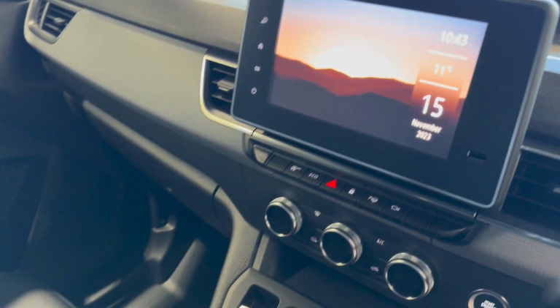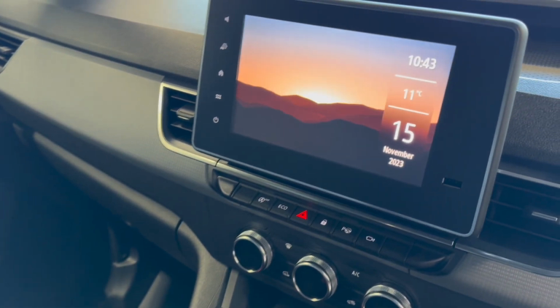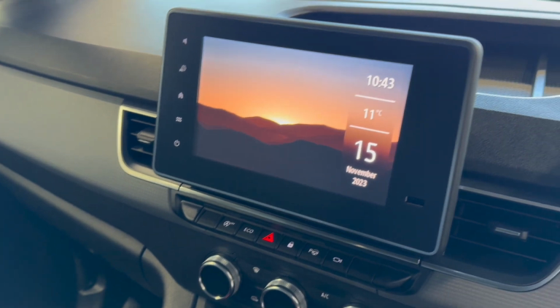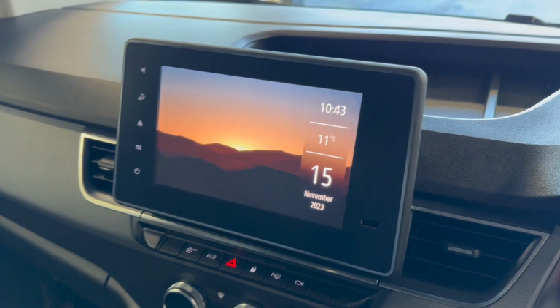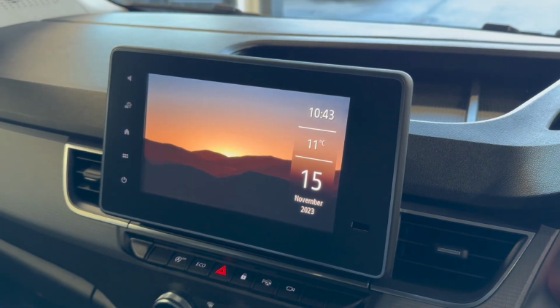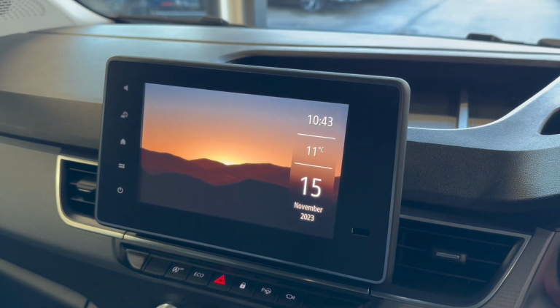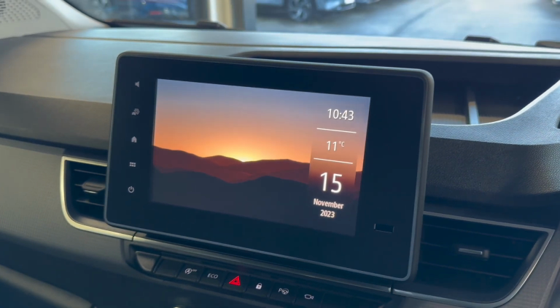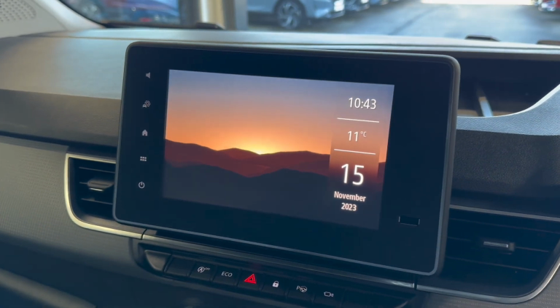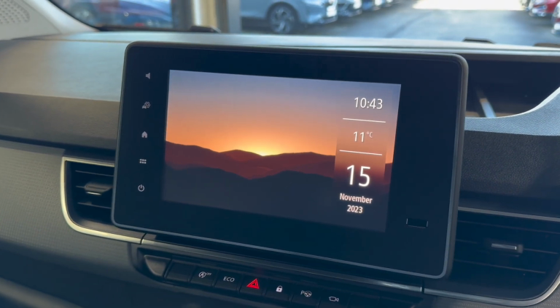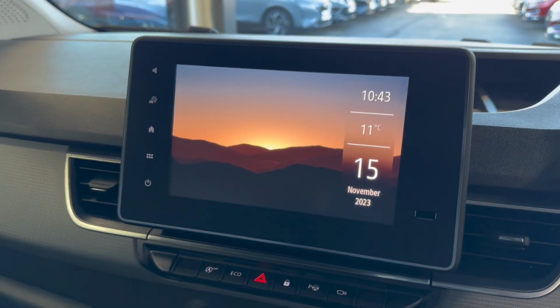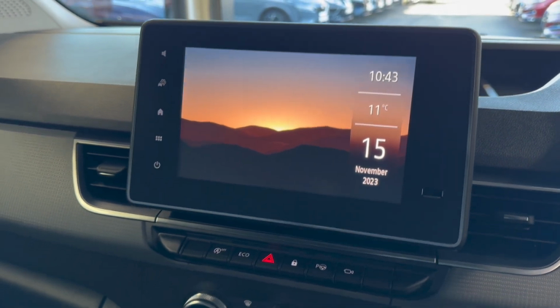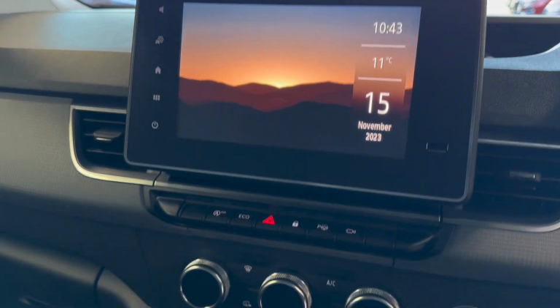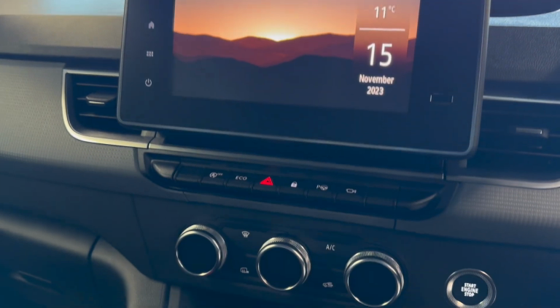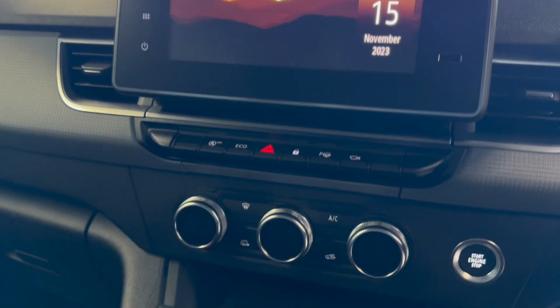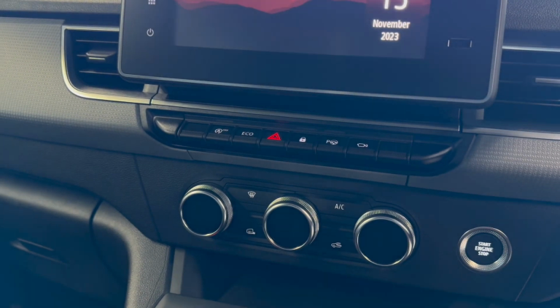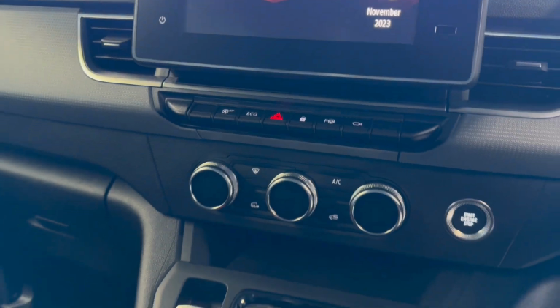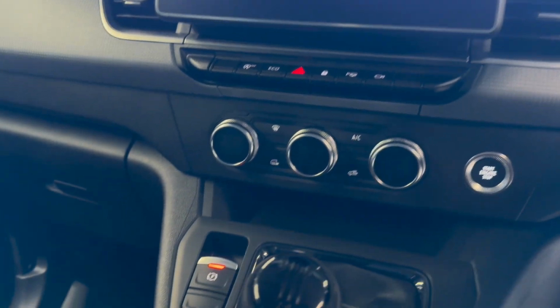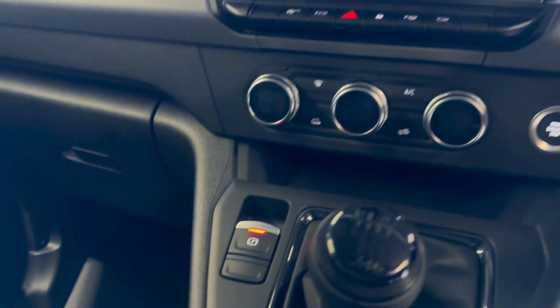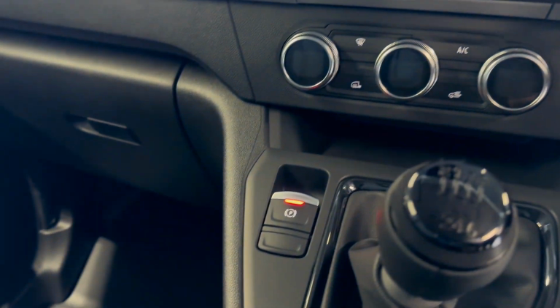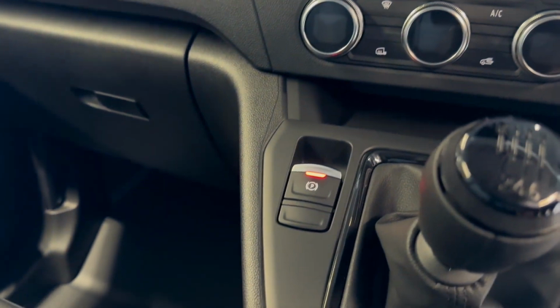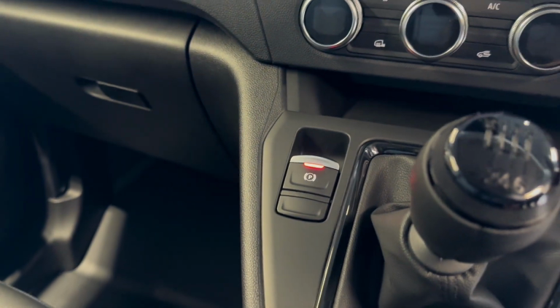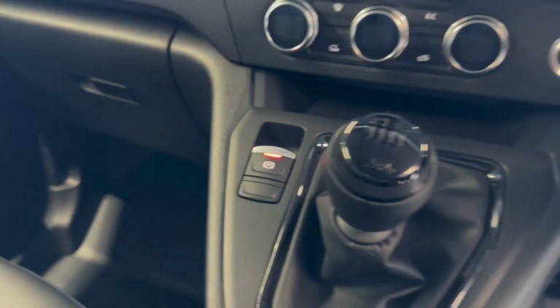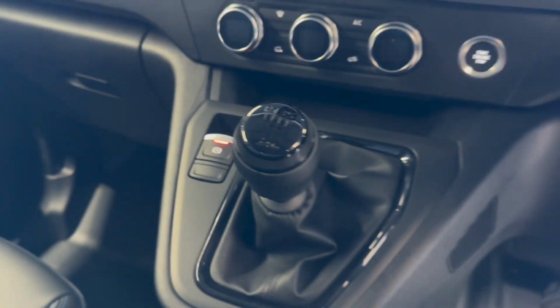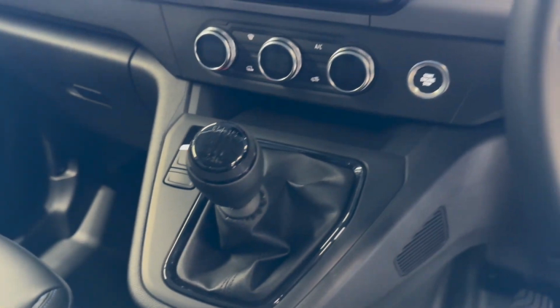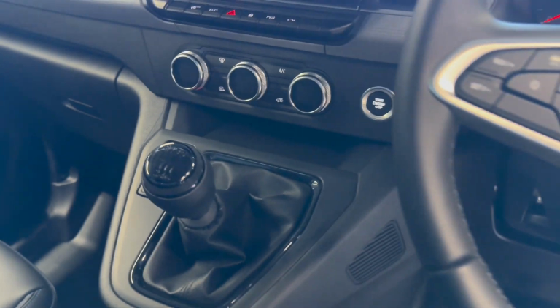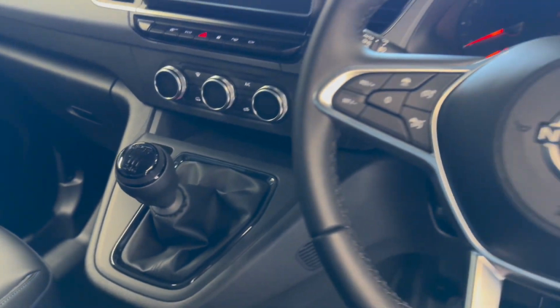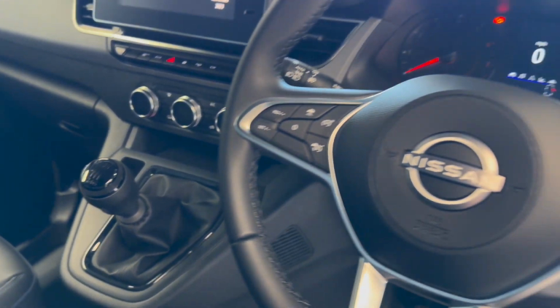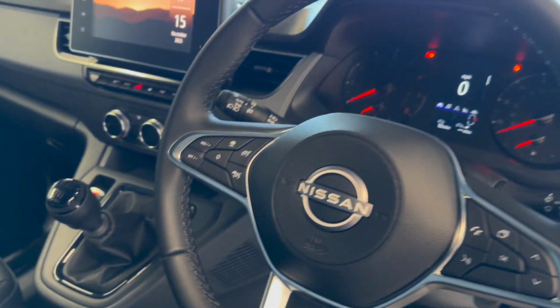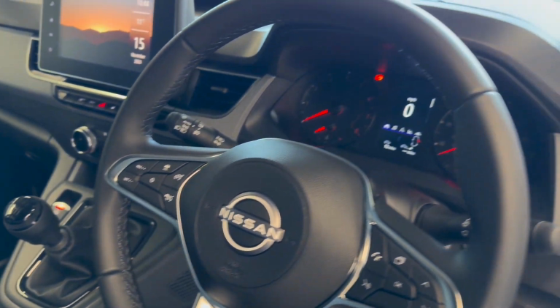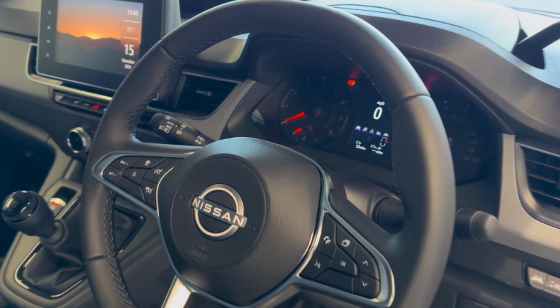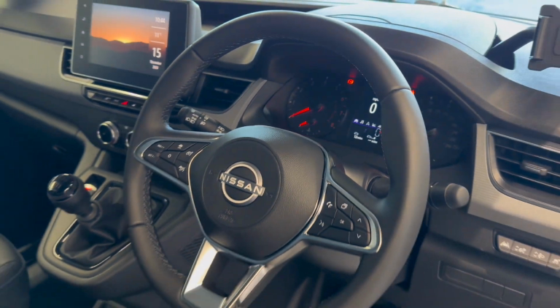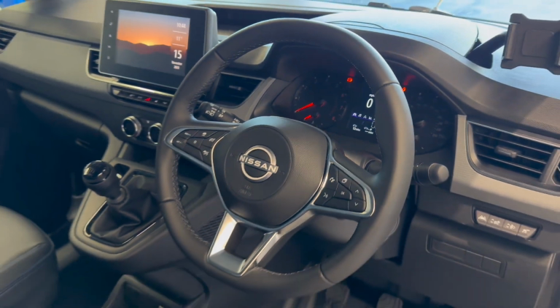Infotainment screen with DAB radio, Apple CarPlay, and Android mirror link. Climate control, electronic handbrake, and a leather steering wheel.